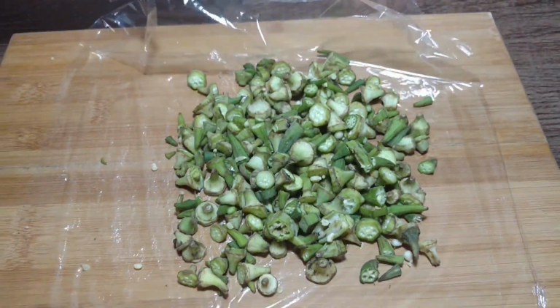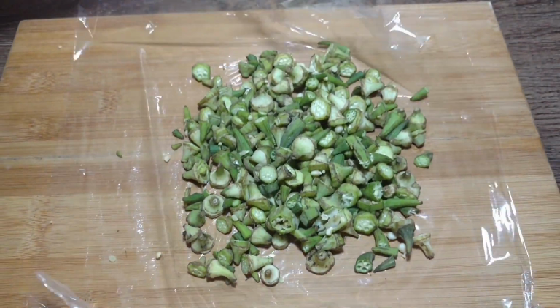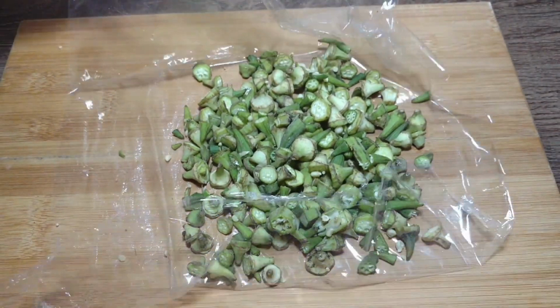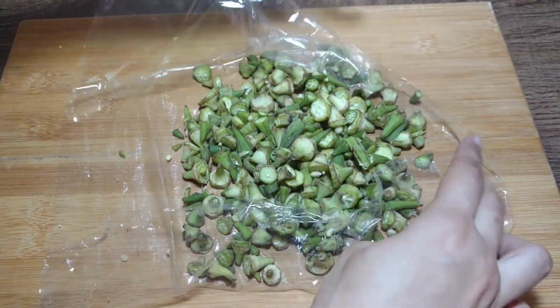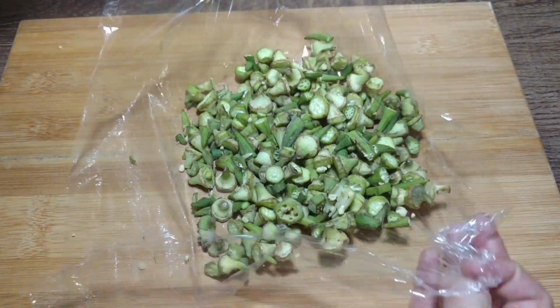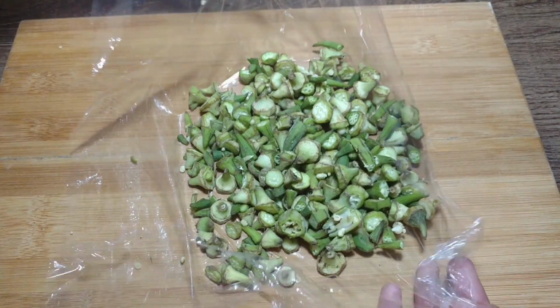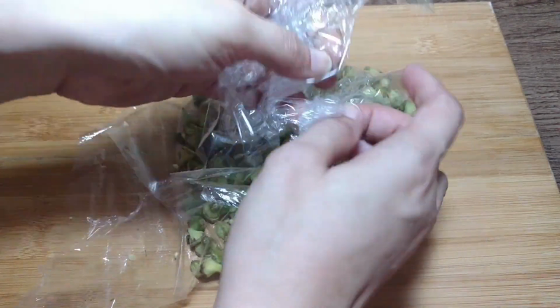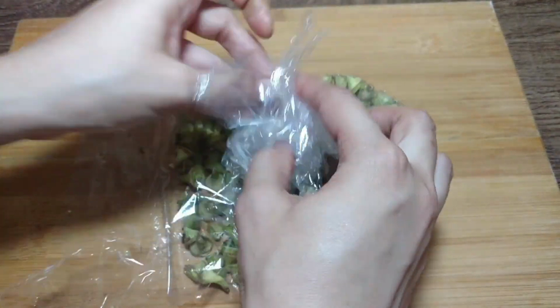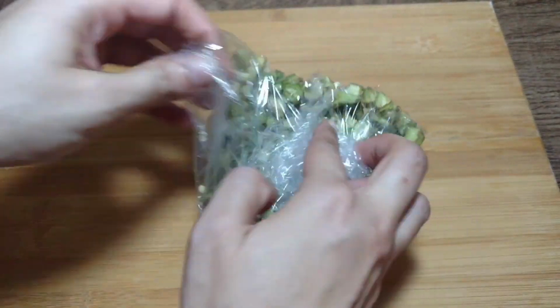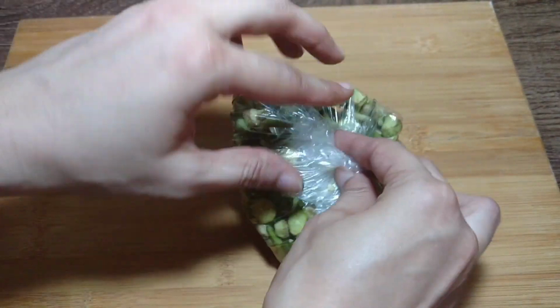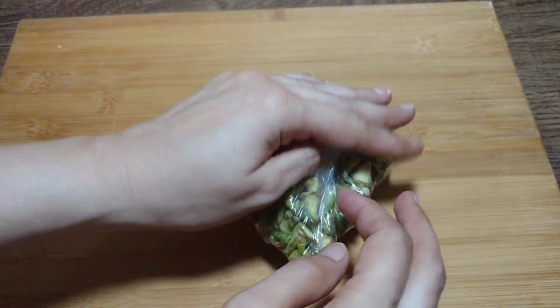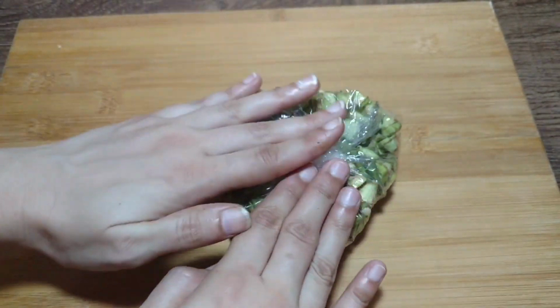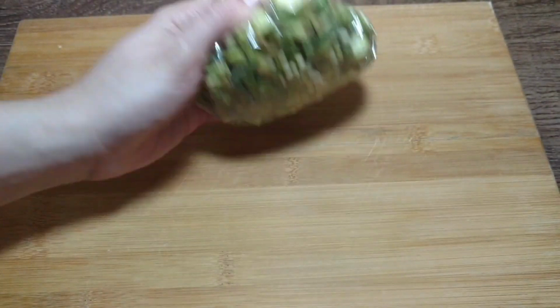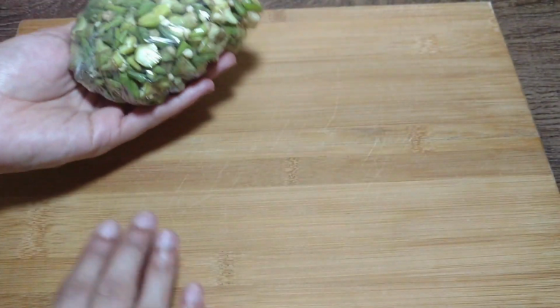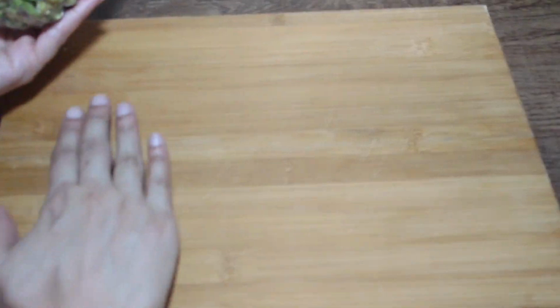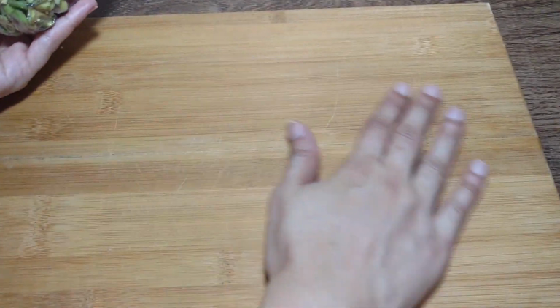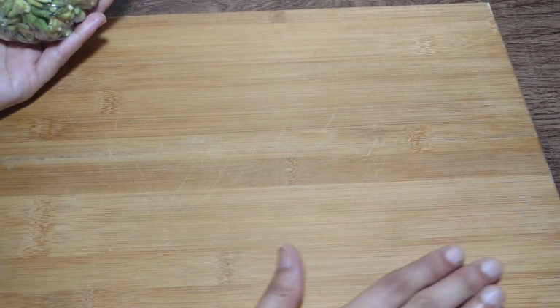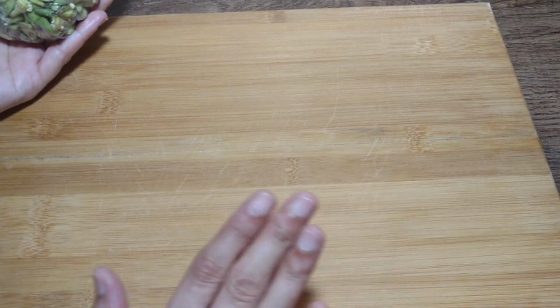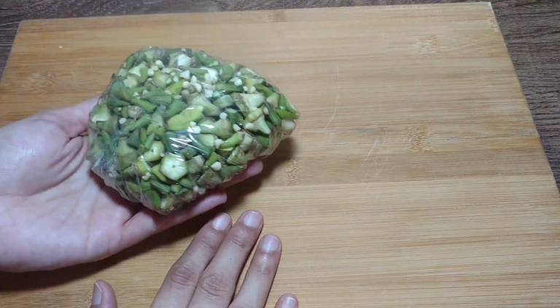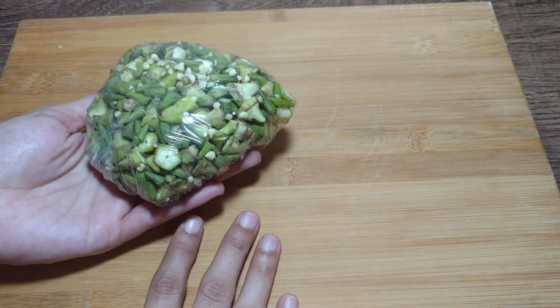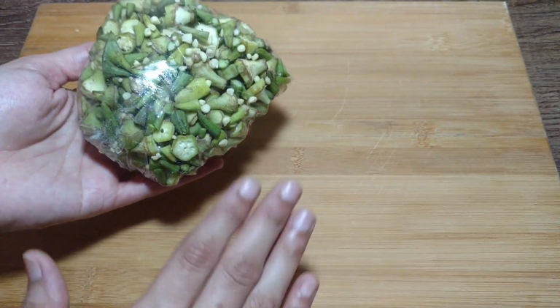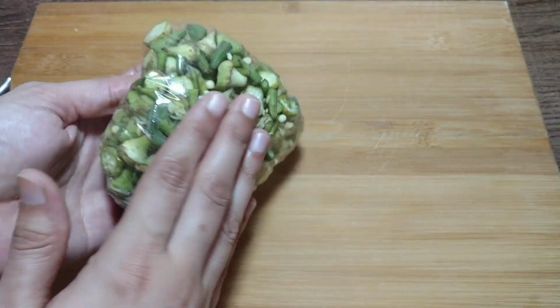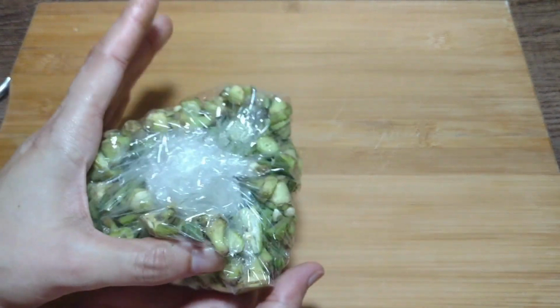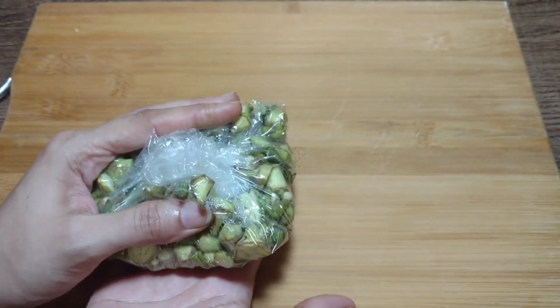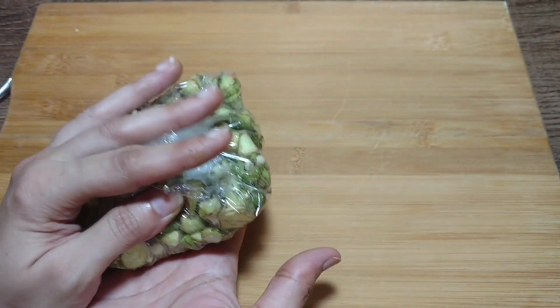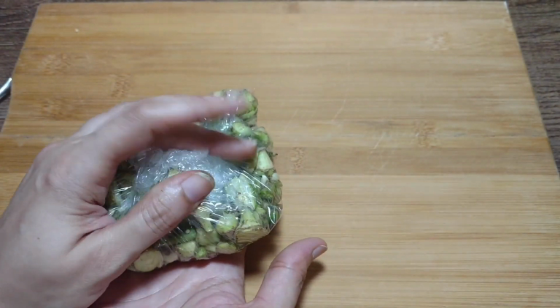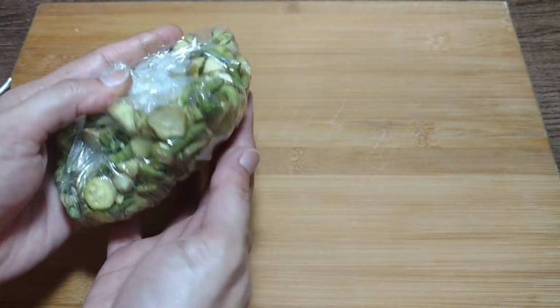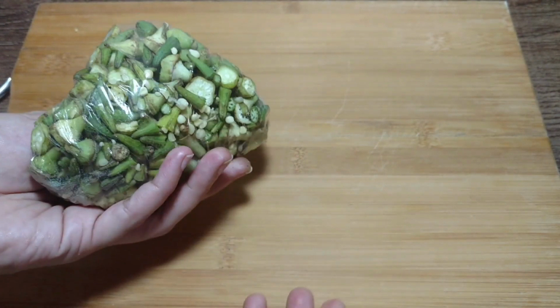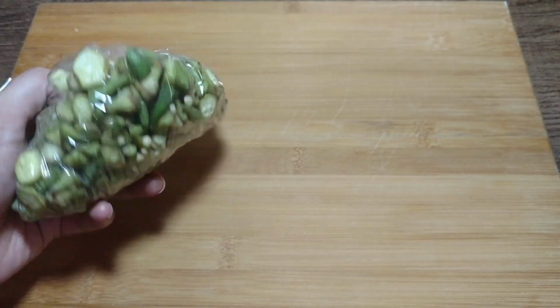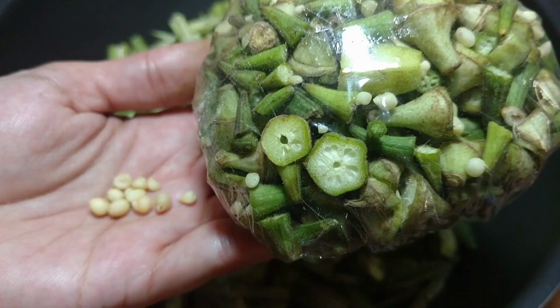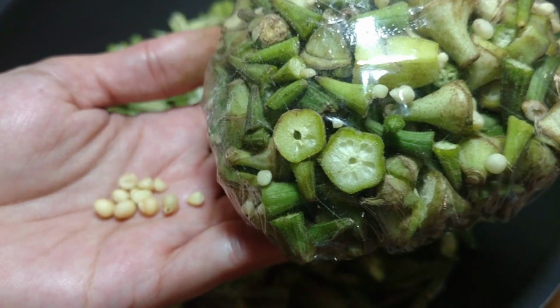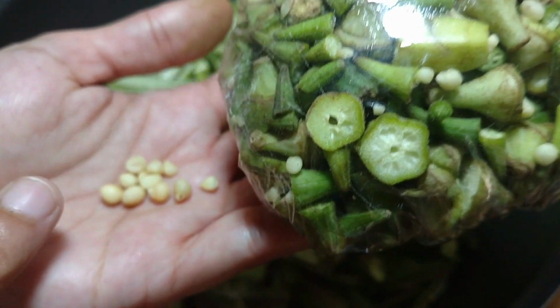I have wrapped the cling film and plastic wrap on the cutting board and I have closed the cloth. You can see how clean the board is, and your hands are not too dirty. We will clean with a tissue.